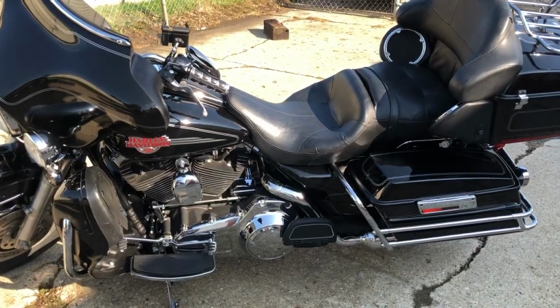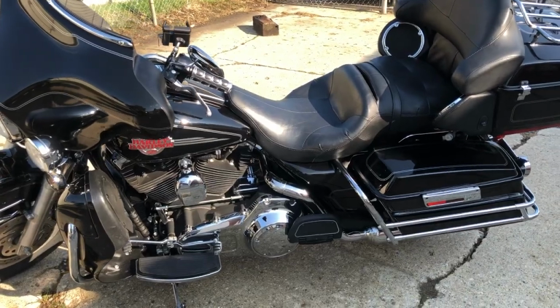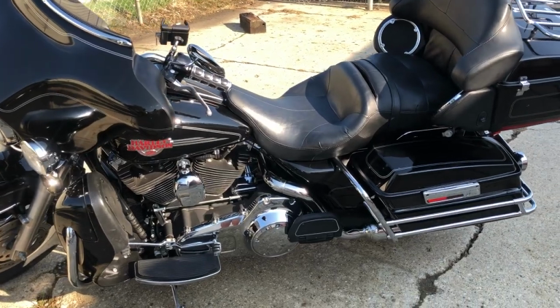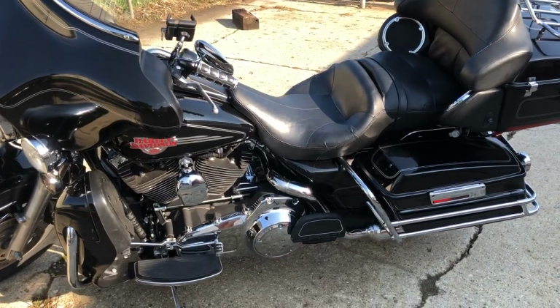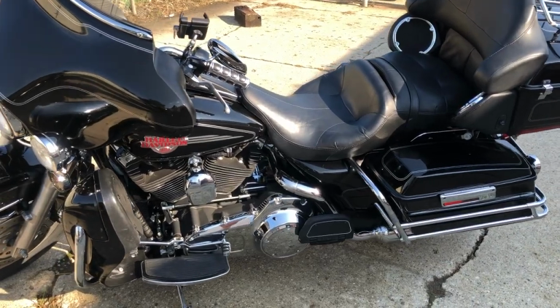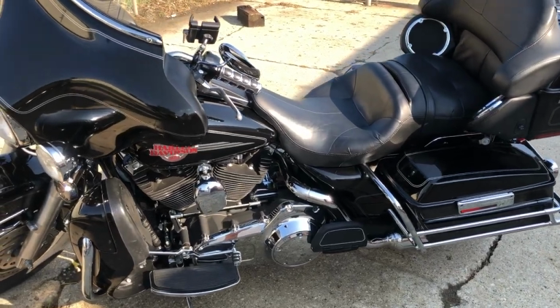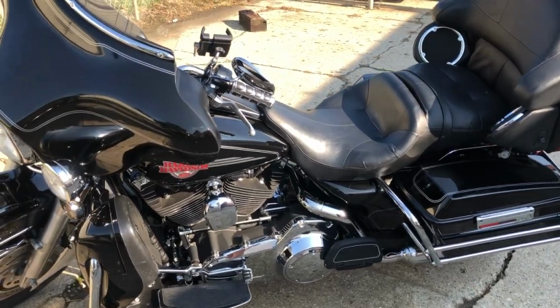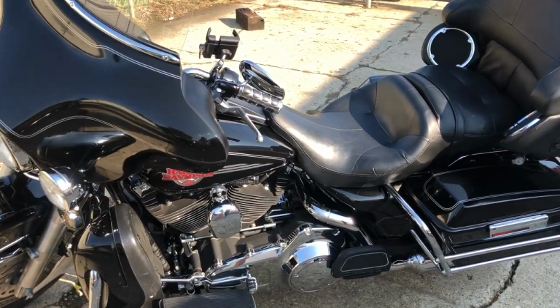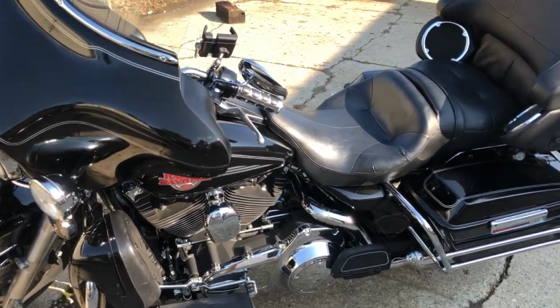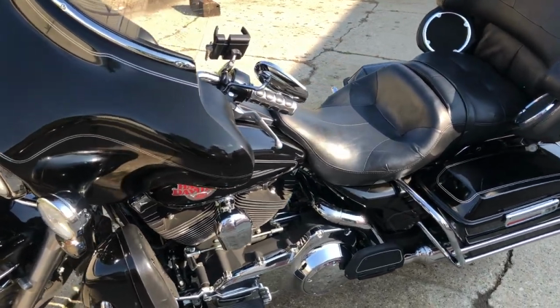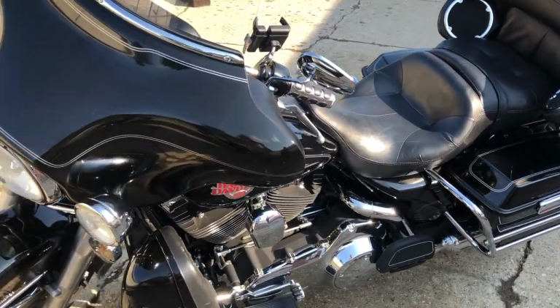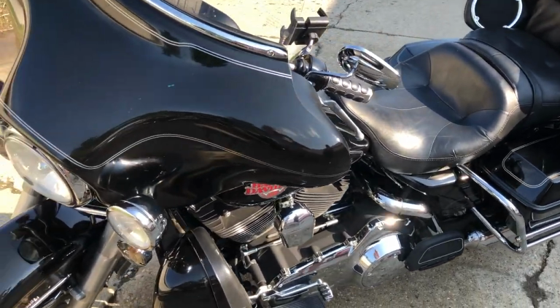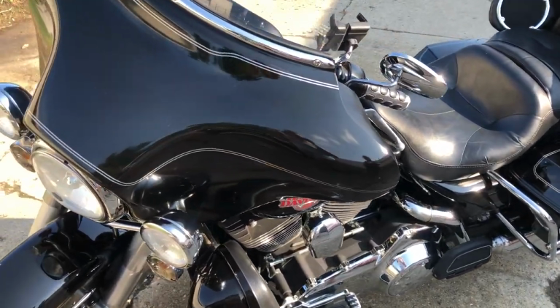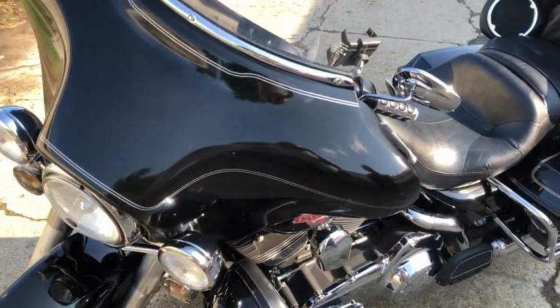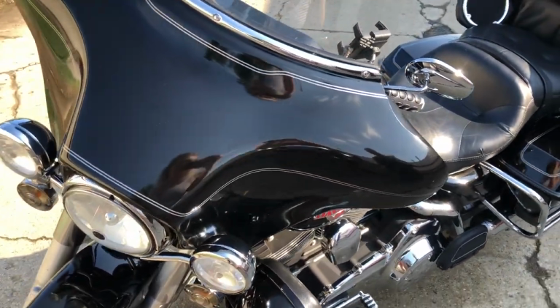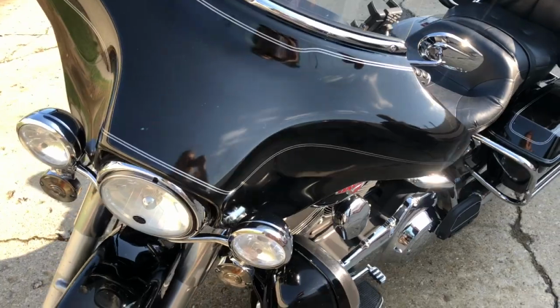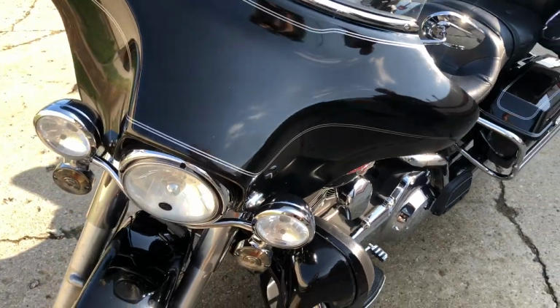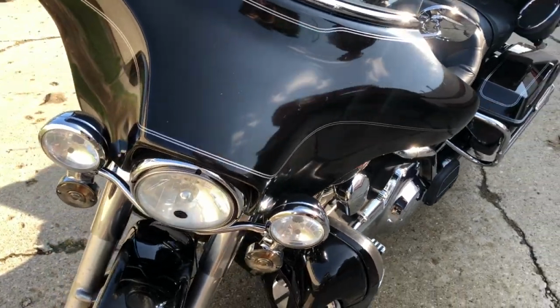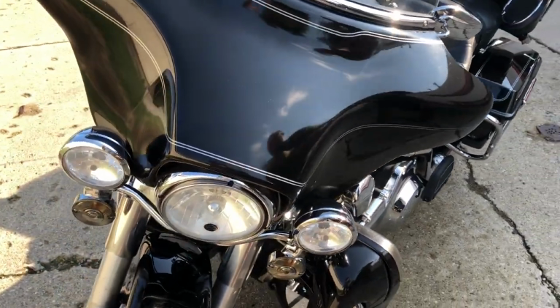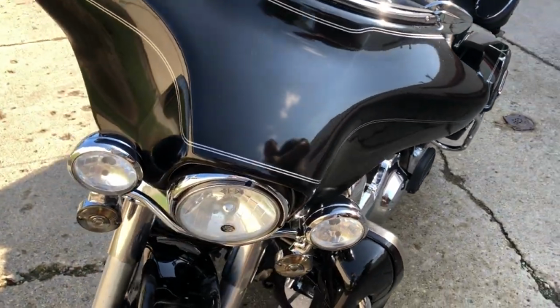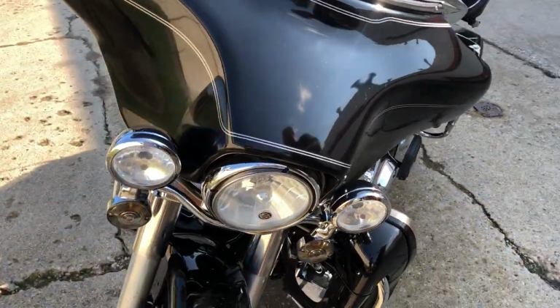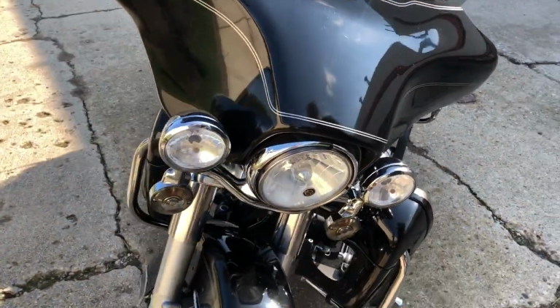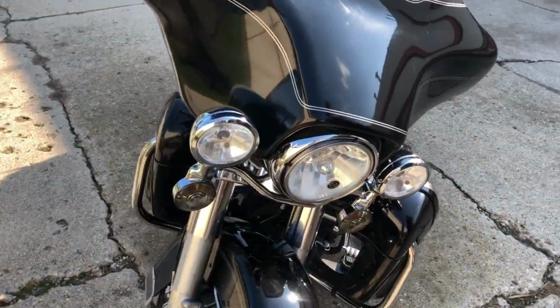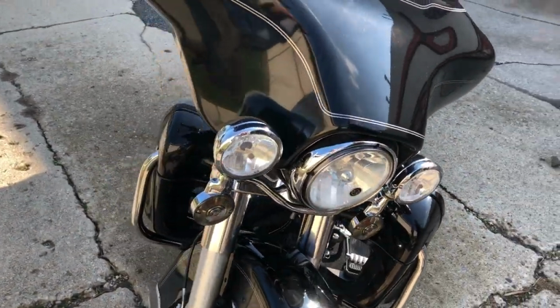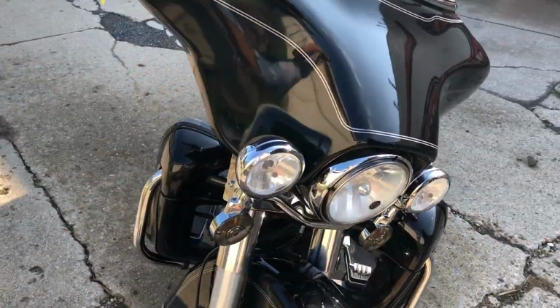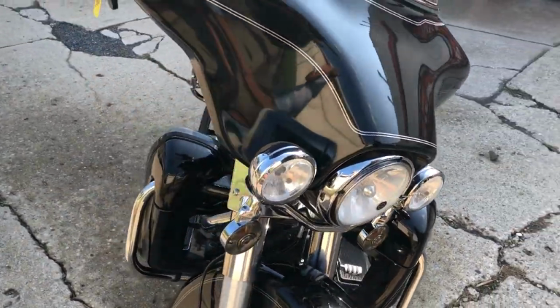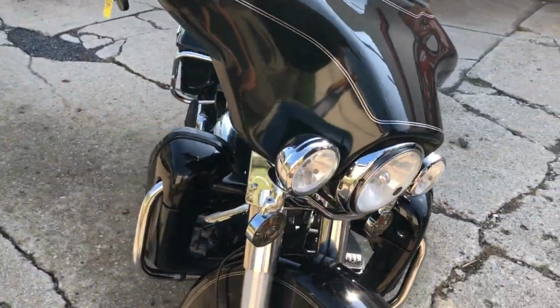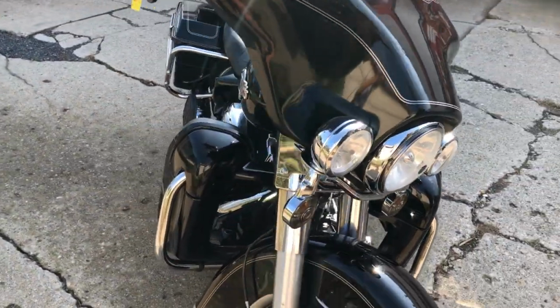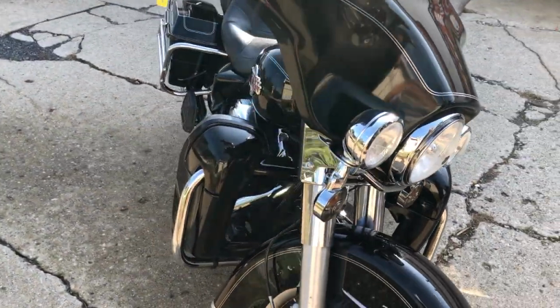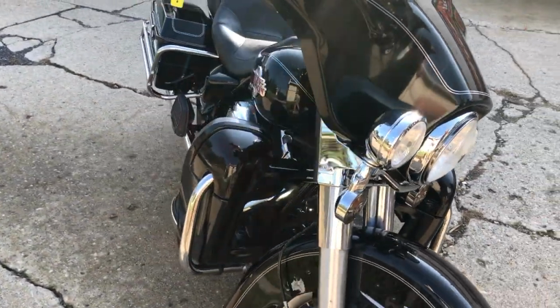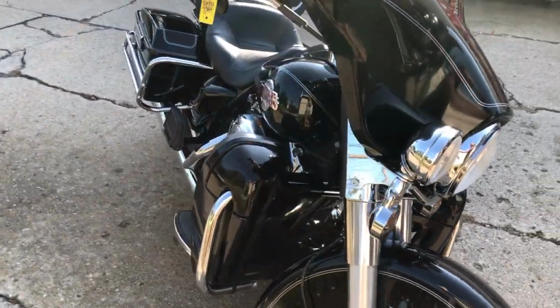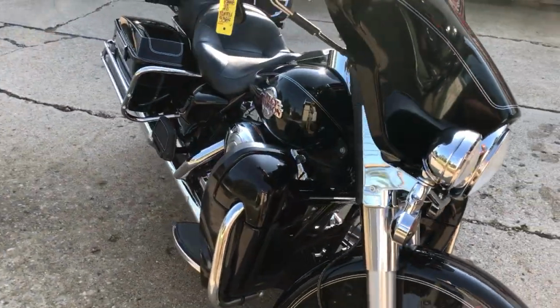Hey guys, ApprovalPowerSports.com here doing some videos on some stuff that just rolled into the showroom. Got a nice clean 2007 Ultra Classic for sale. This one's only got 13,264 miles.